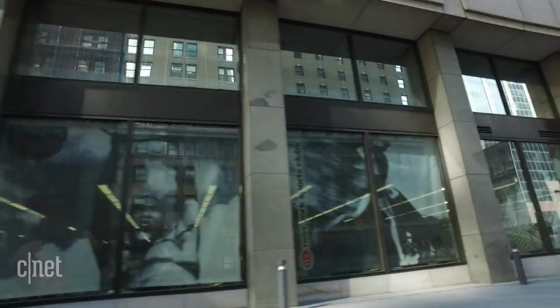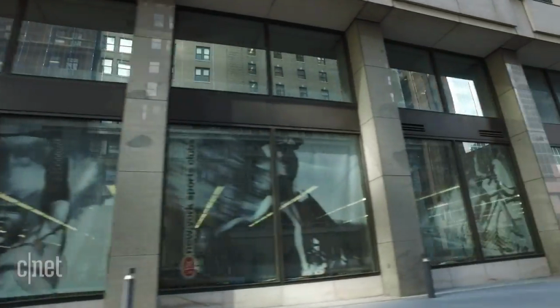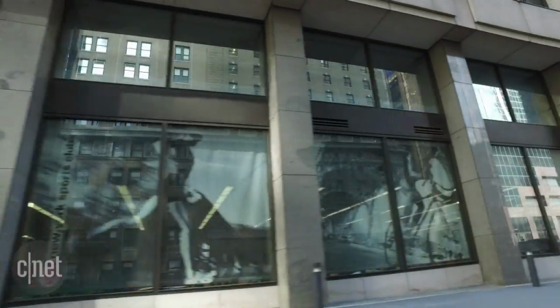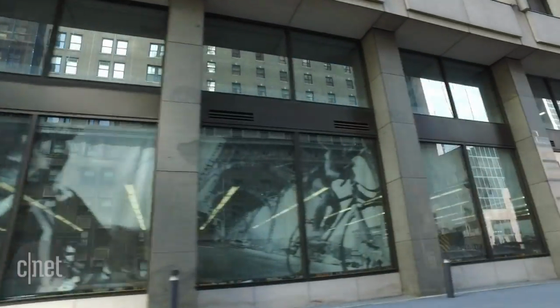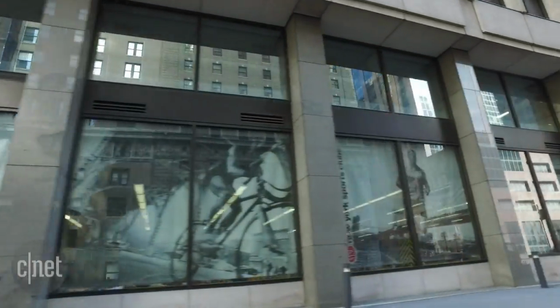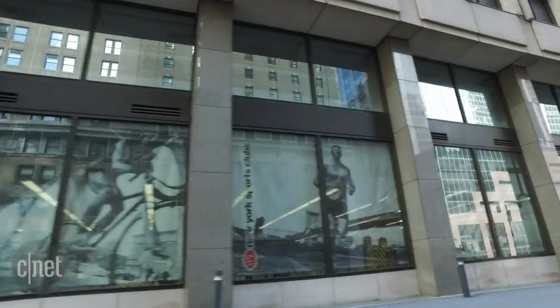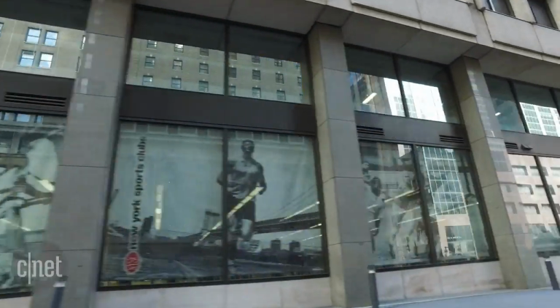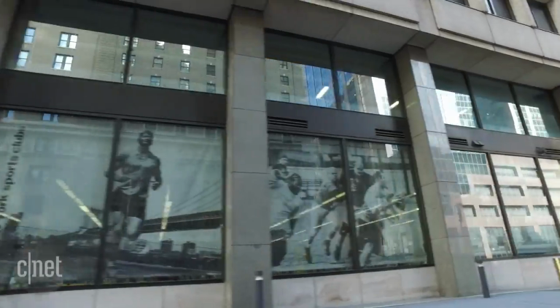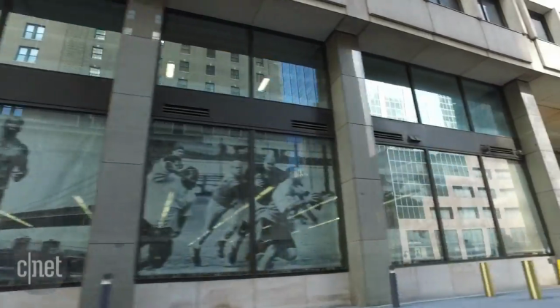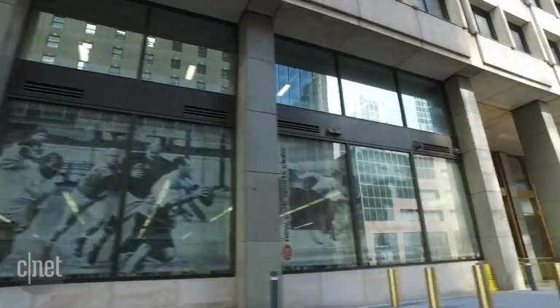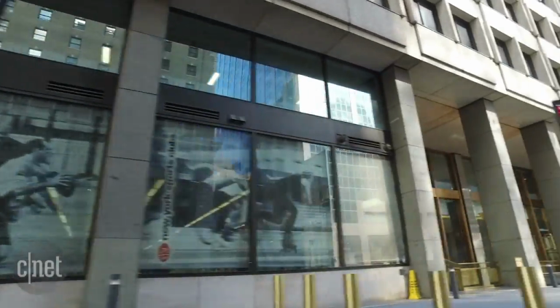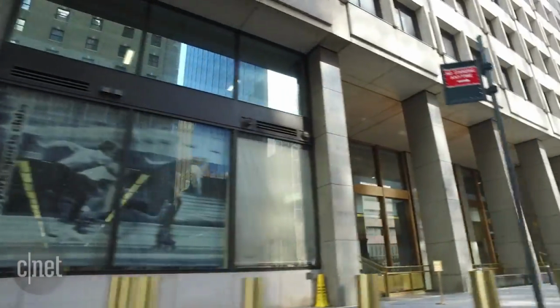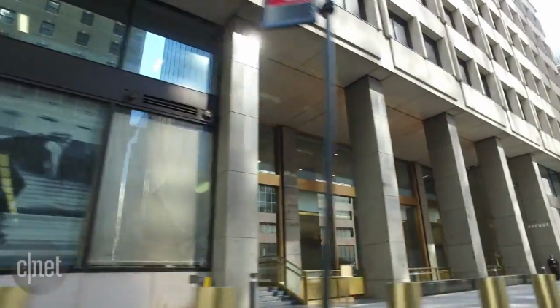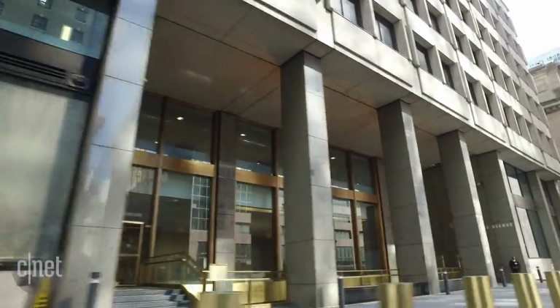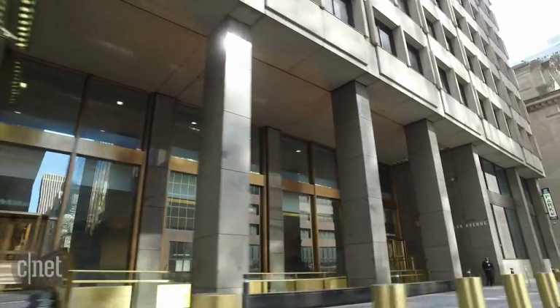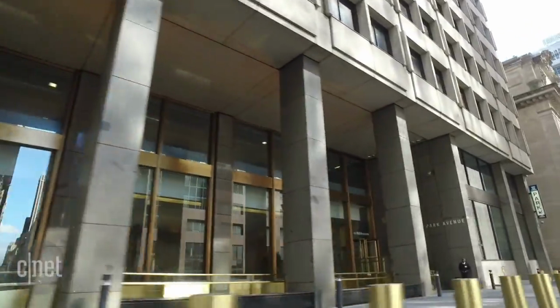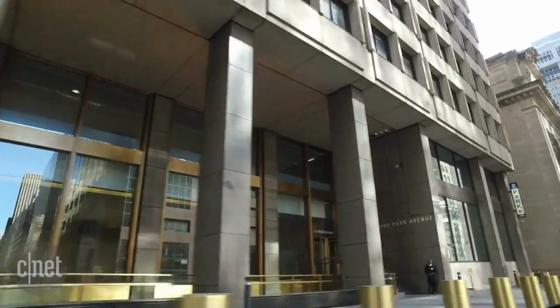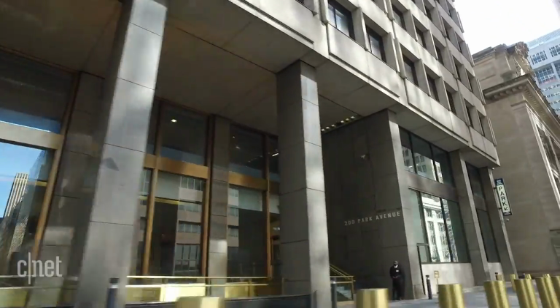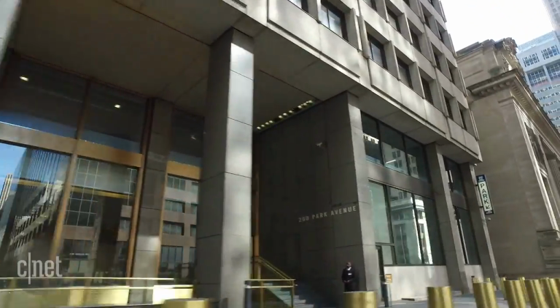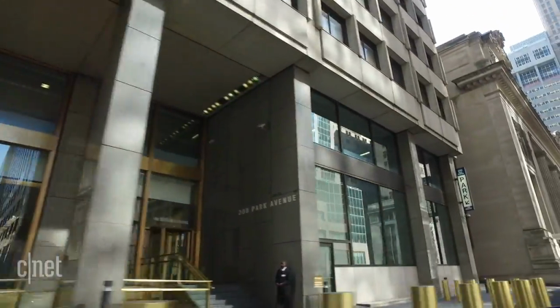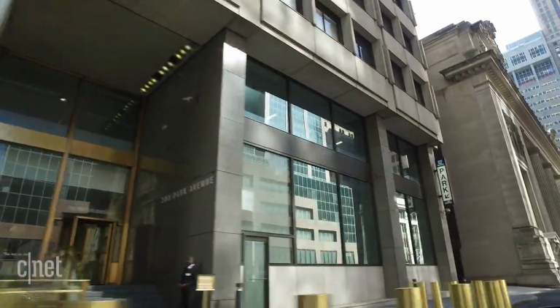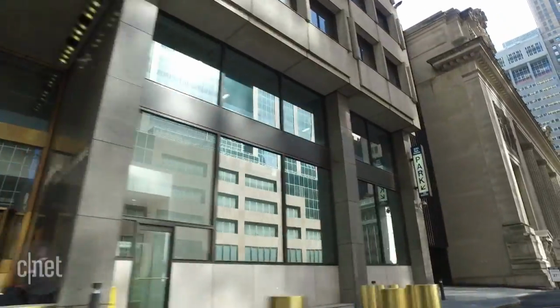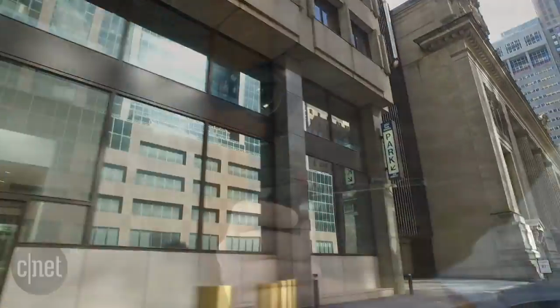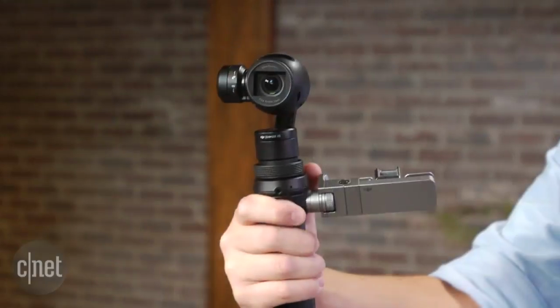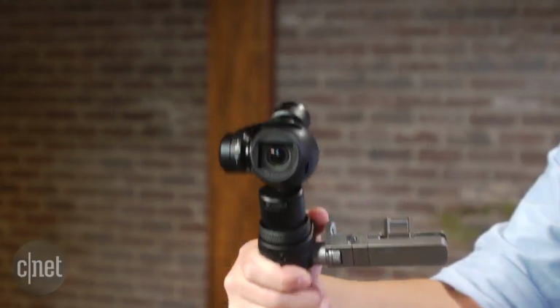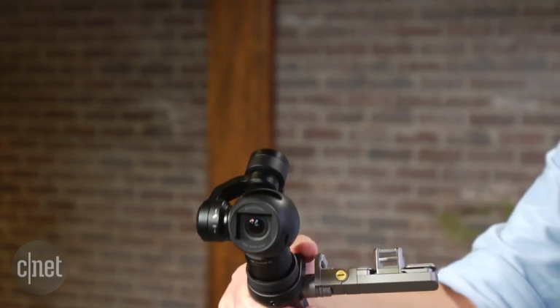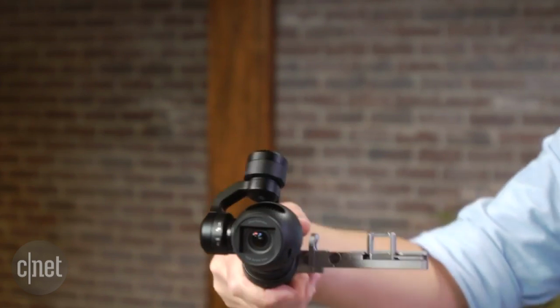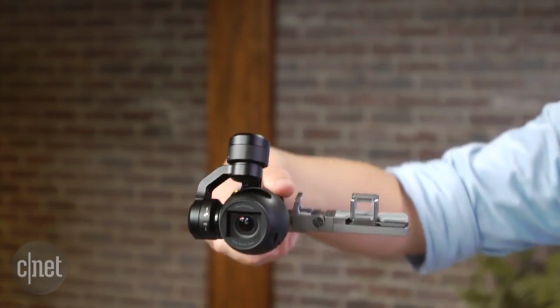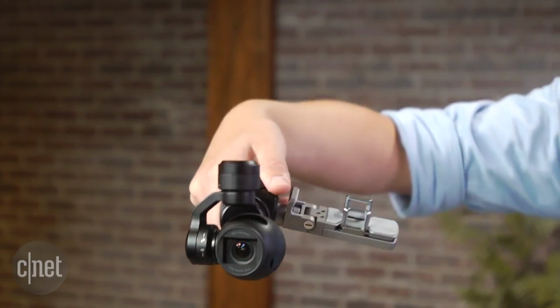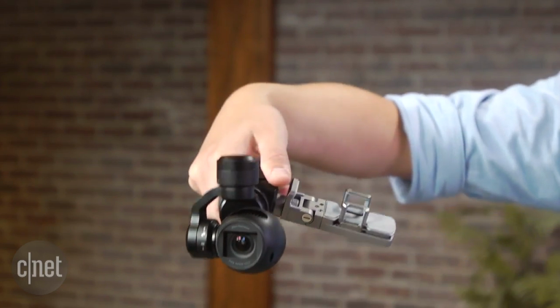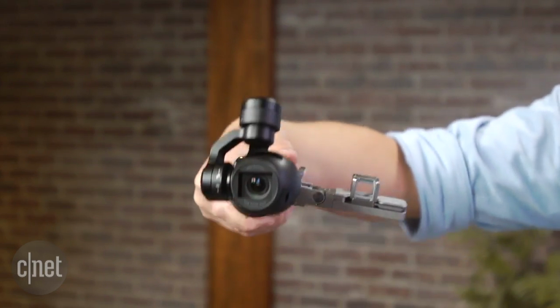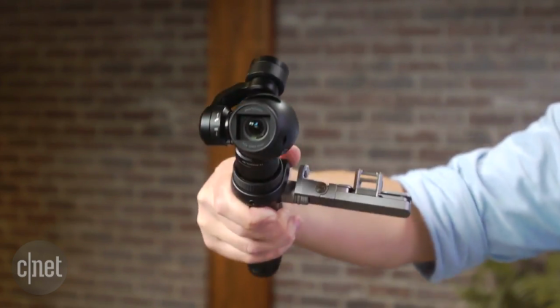You can check out more details and sample video on CNET.com, but if you really like the smooth video results from DJI's drones, the Osmo is the answer. I'm Josh Goldman with CNET — thanks for watching.